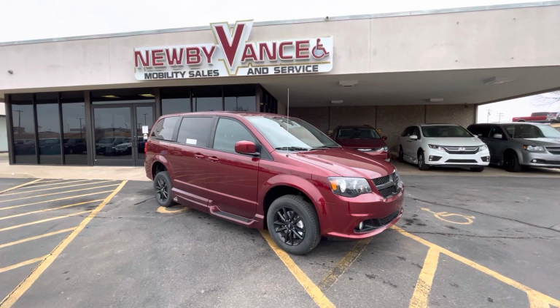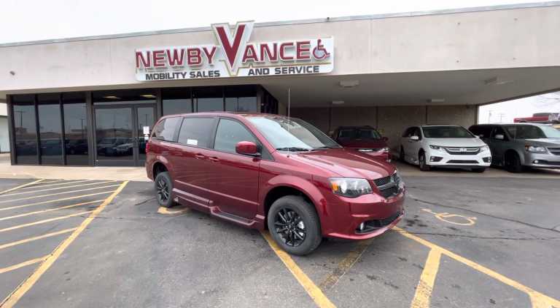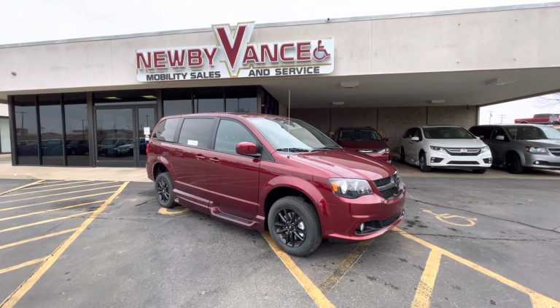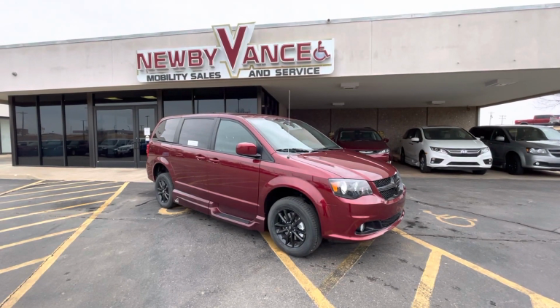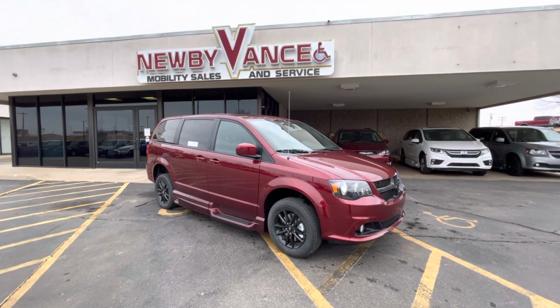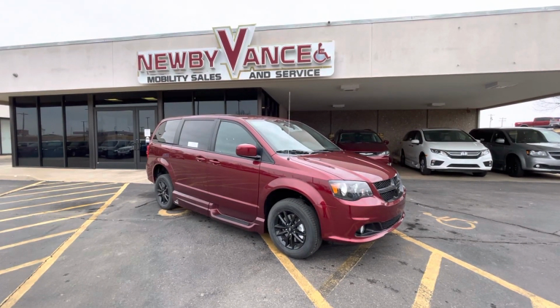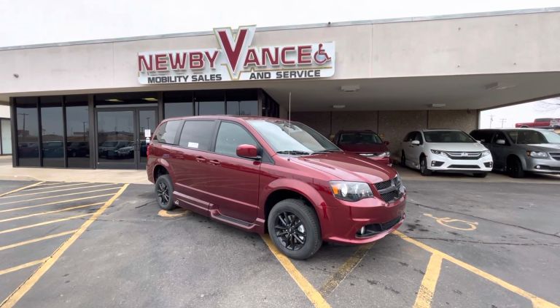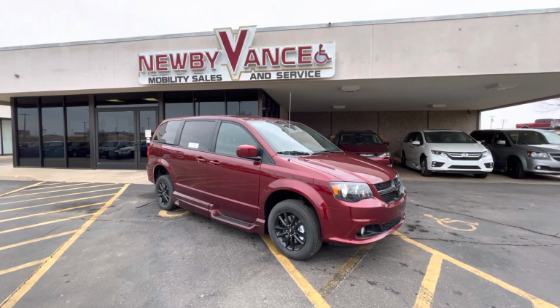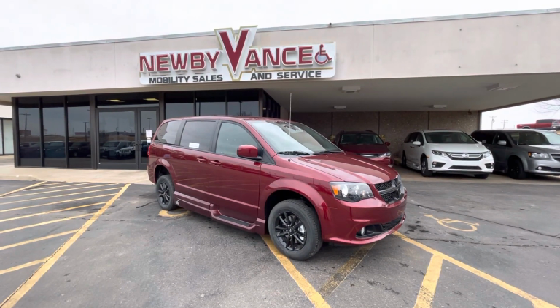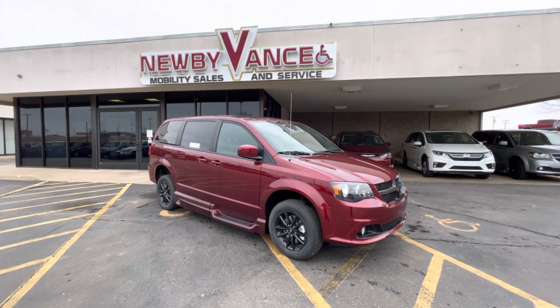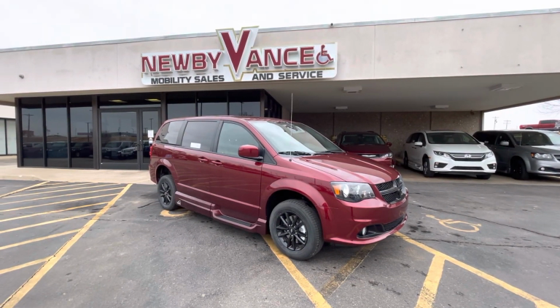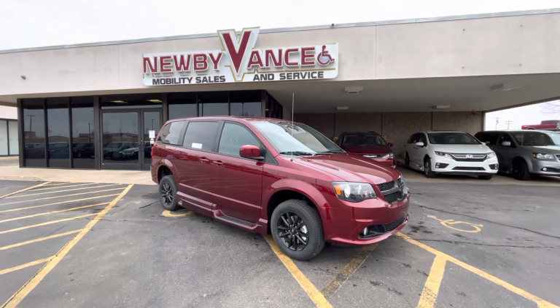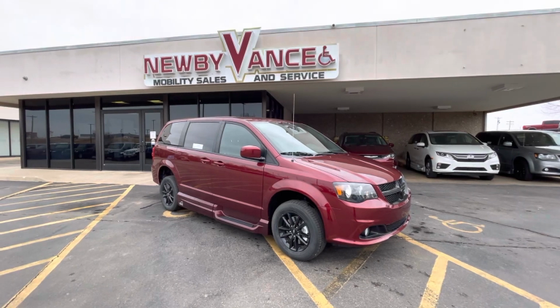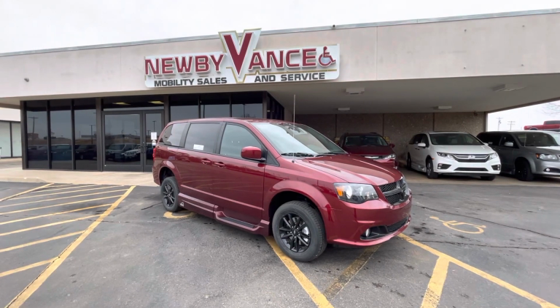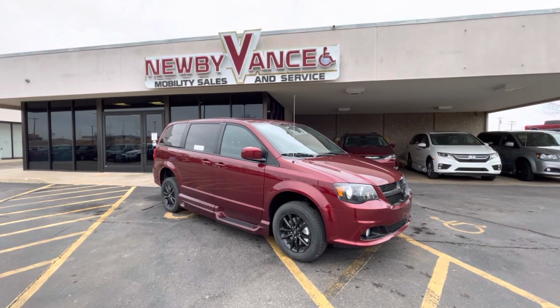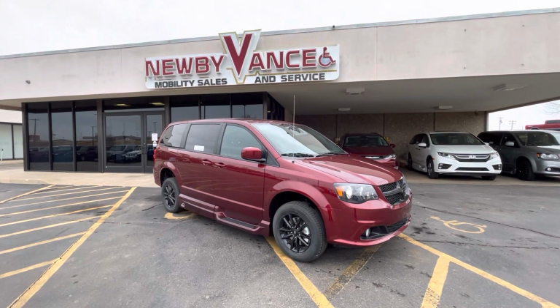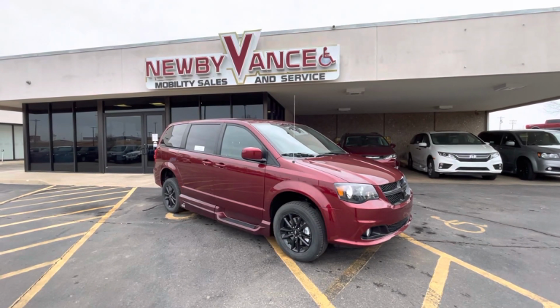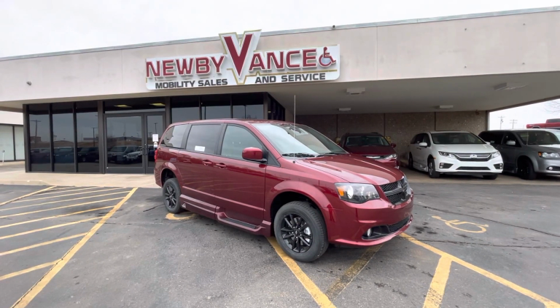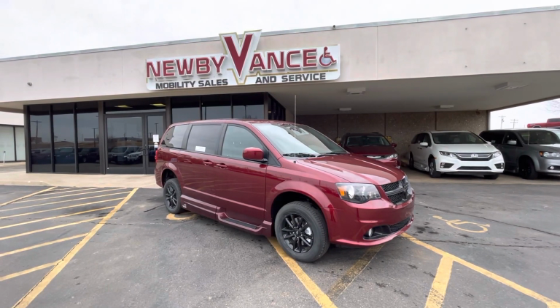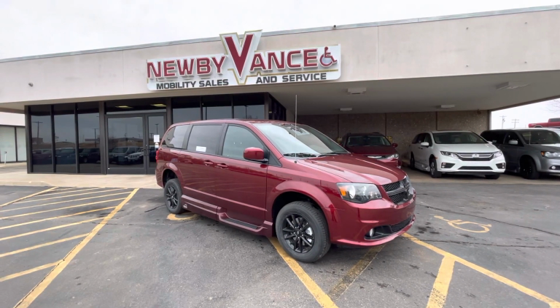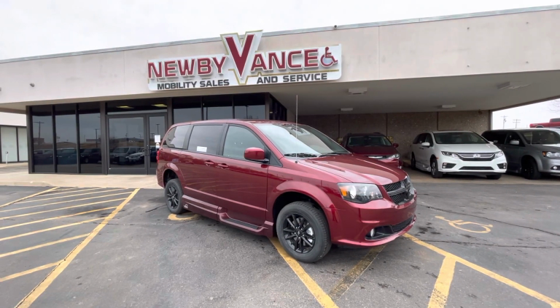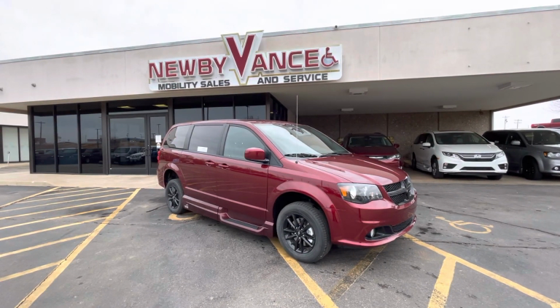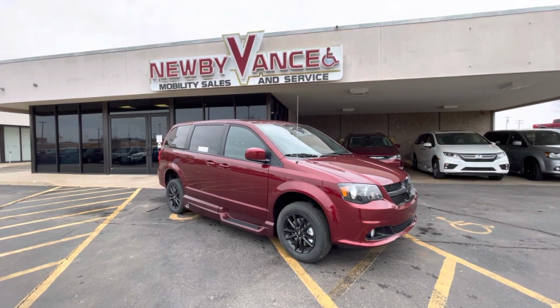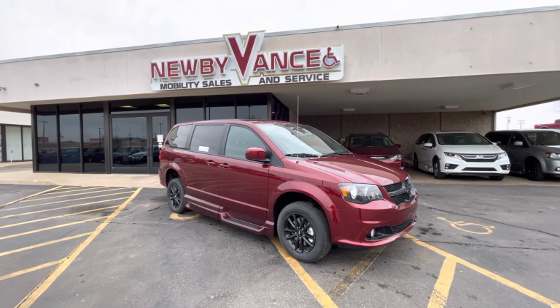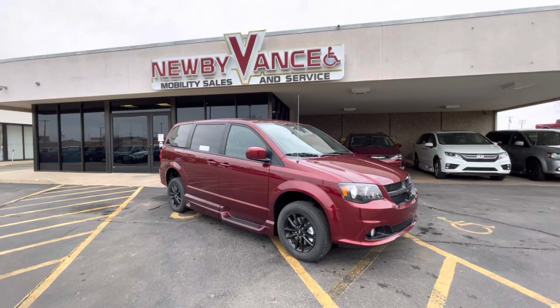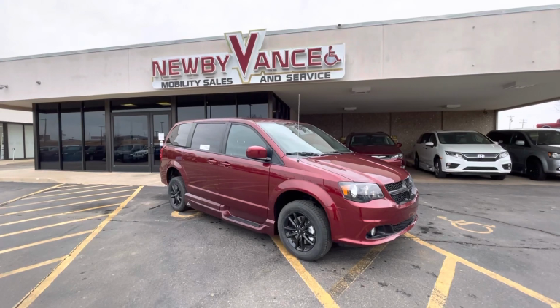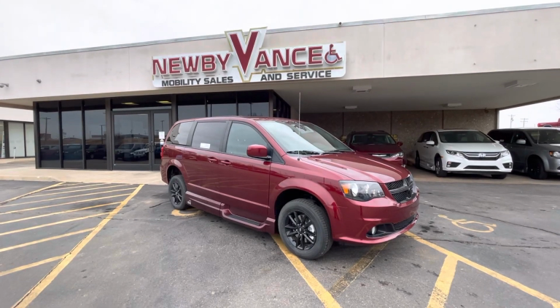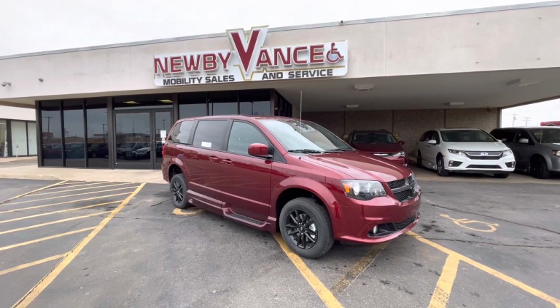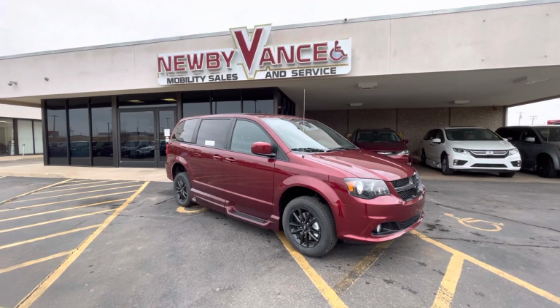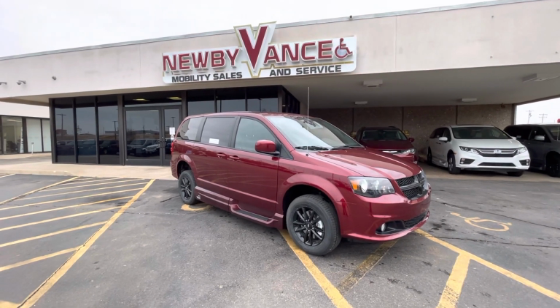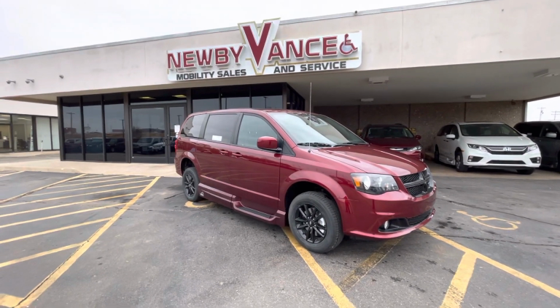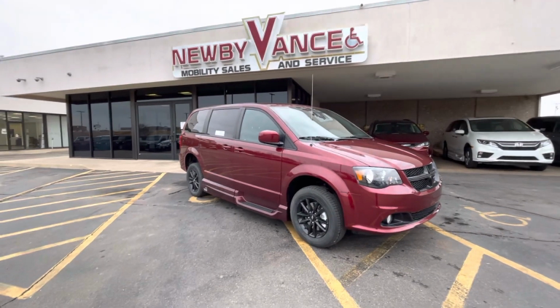Hey guys, Jason Williams, Newby Vance Mobility. Just want to touch base with you and show what we just got in. It's a 2019 Dodge Grand Caravan SXT package, and it does have the VMI North Star conversion.